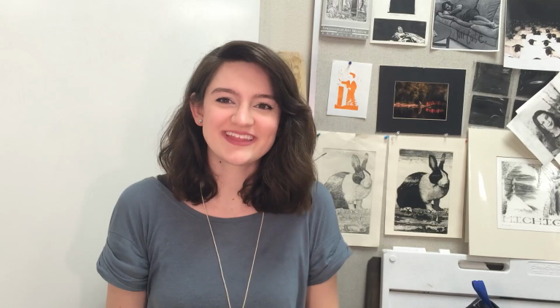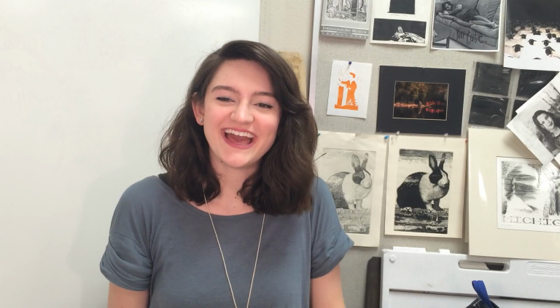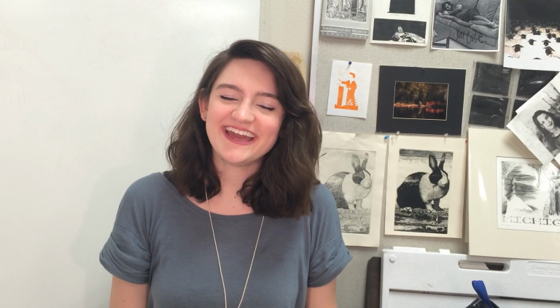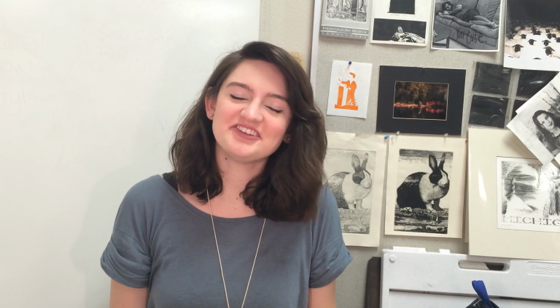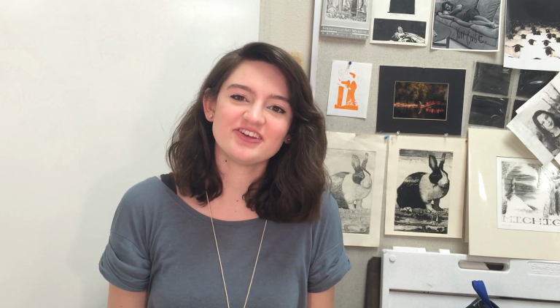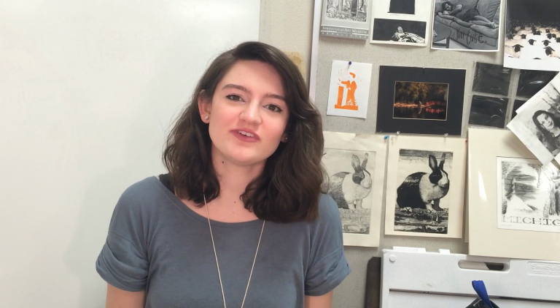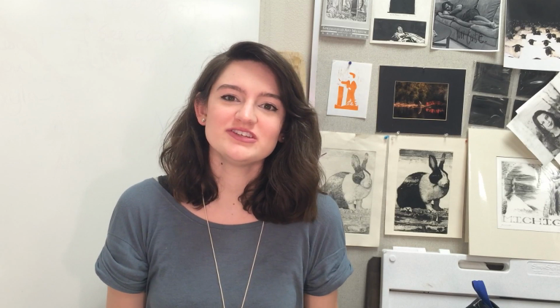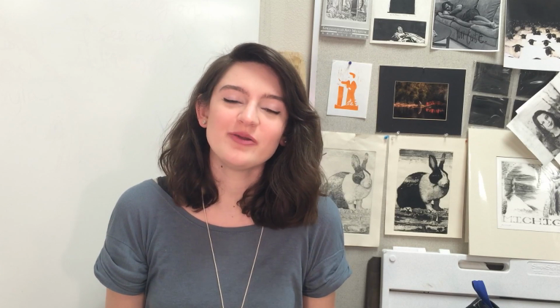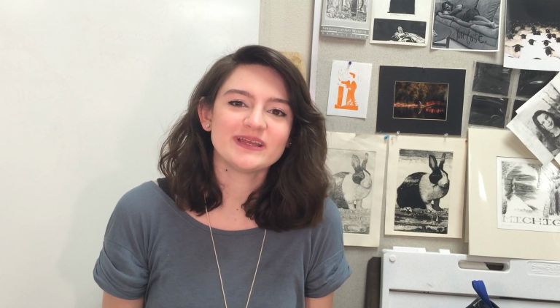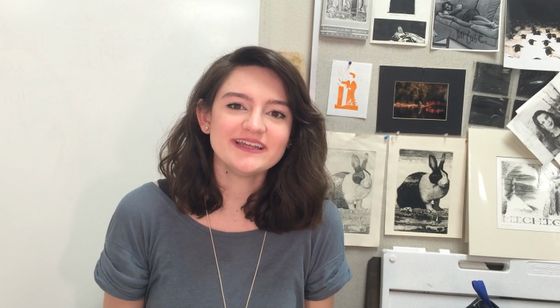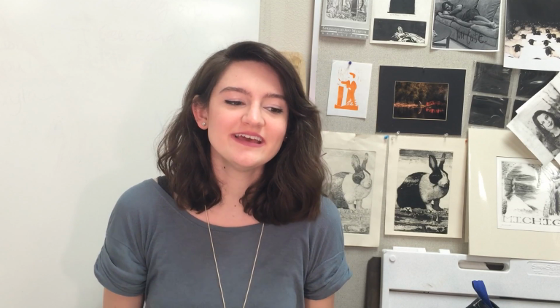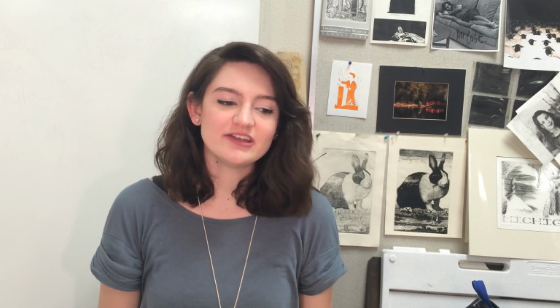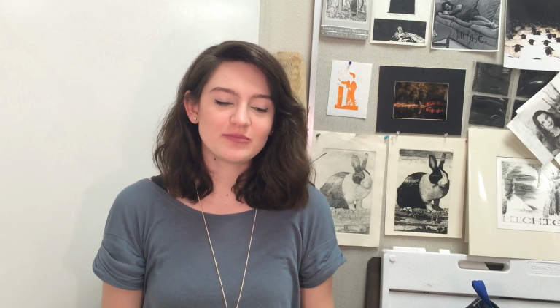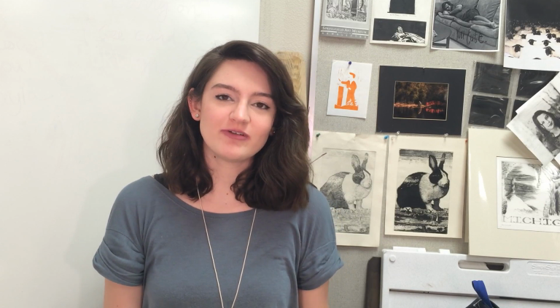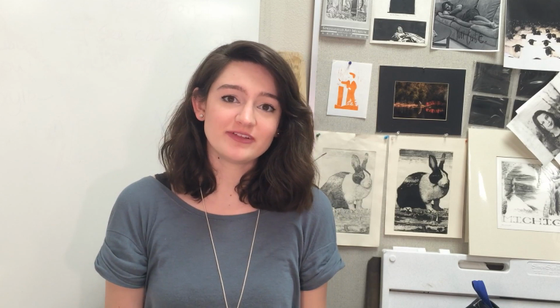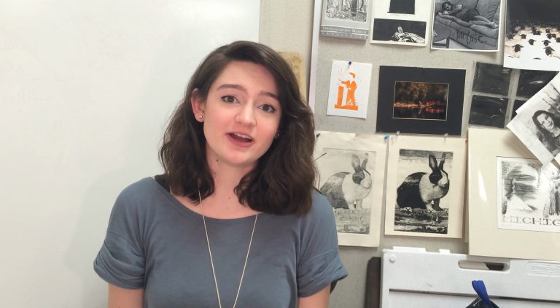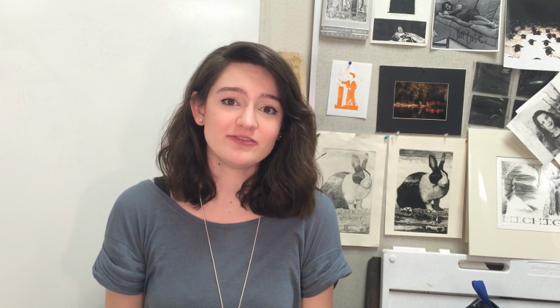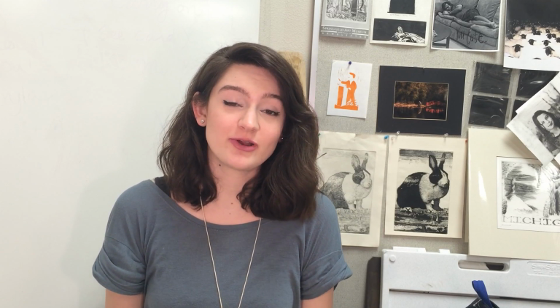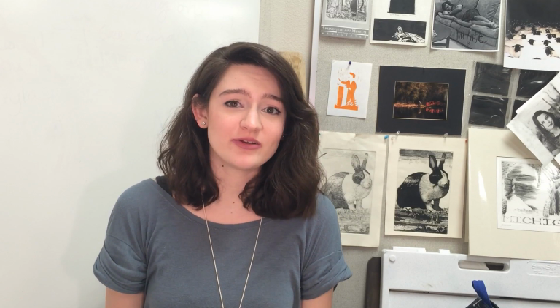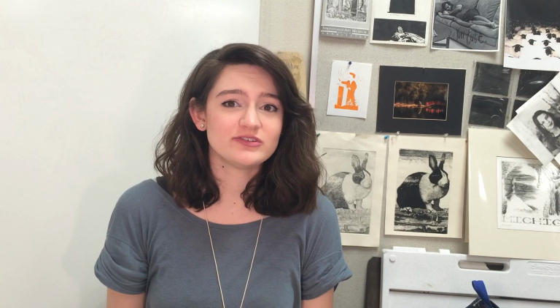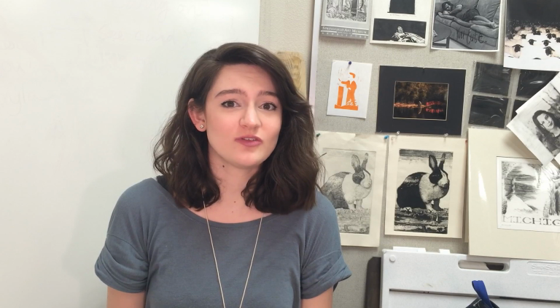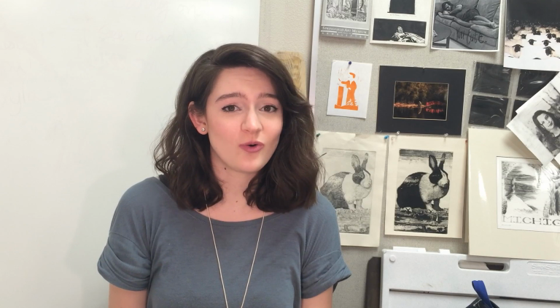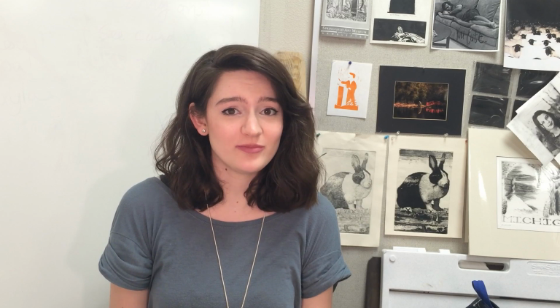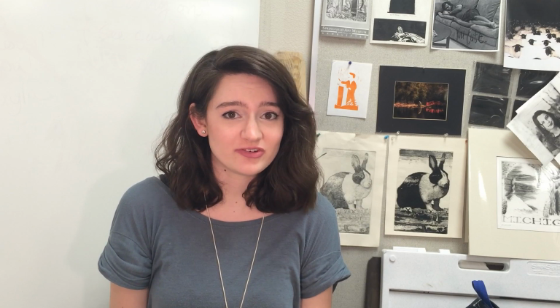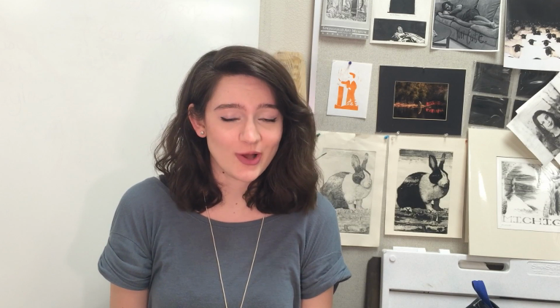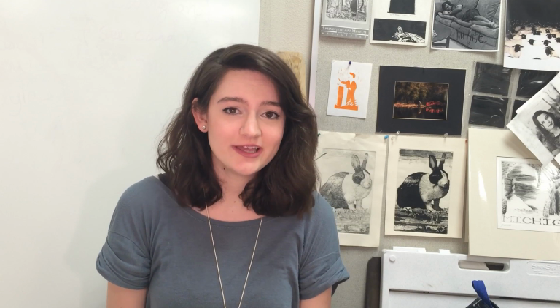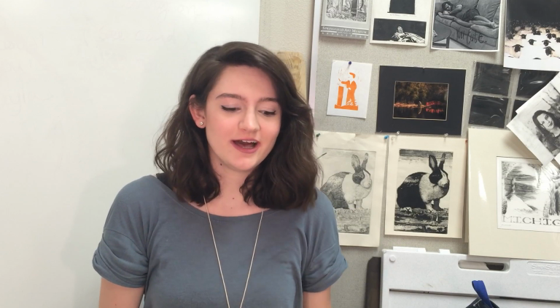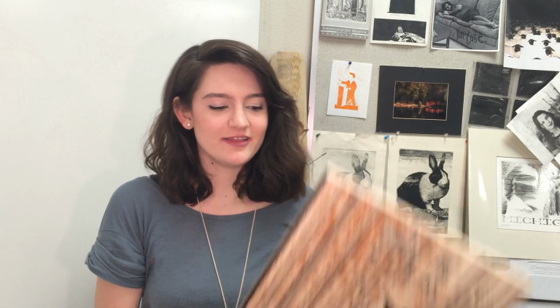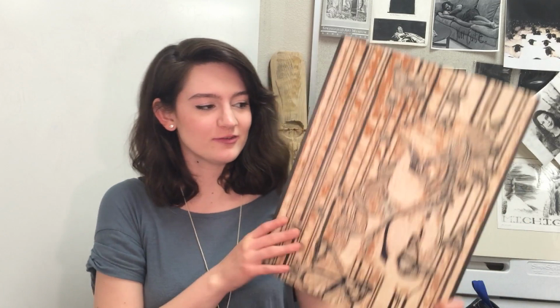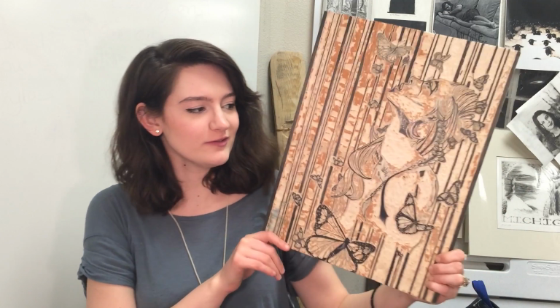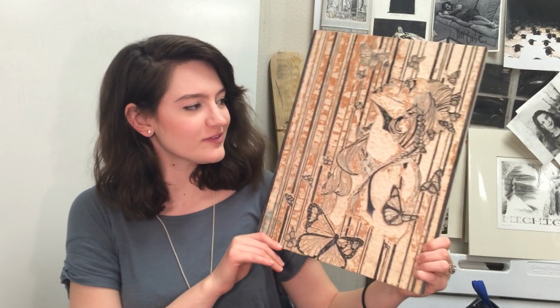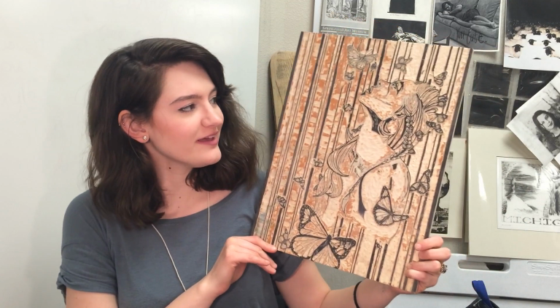Hey! I just finished my woodcut. It took me roughly 104 hours, which is the whole semester long. This is what it looks like.